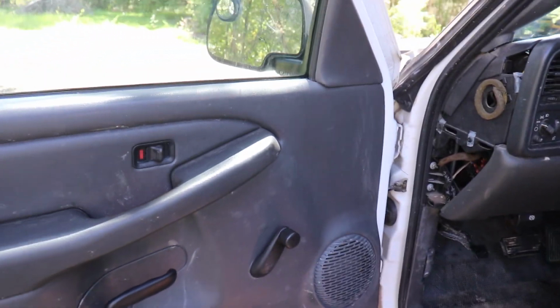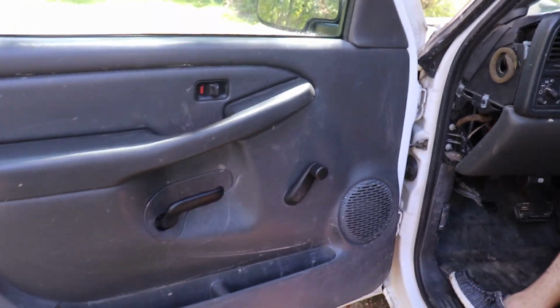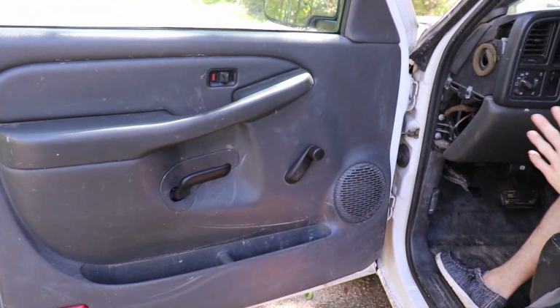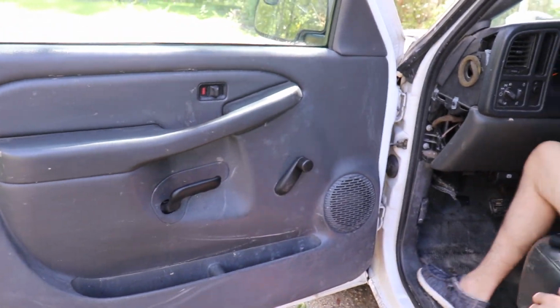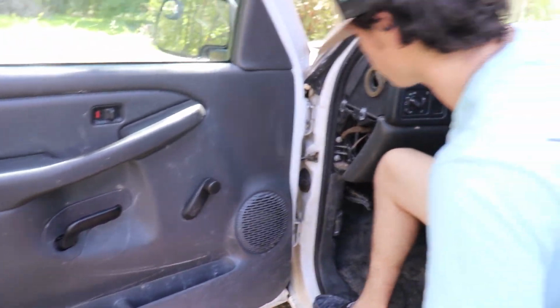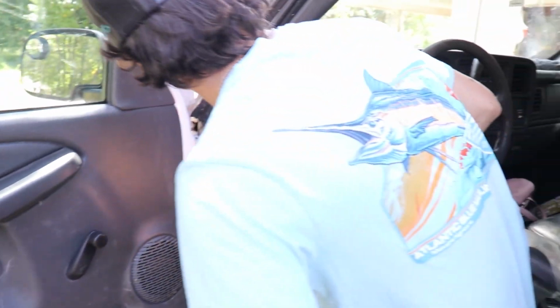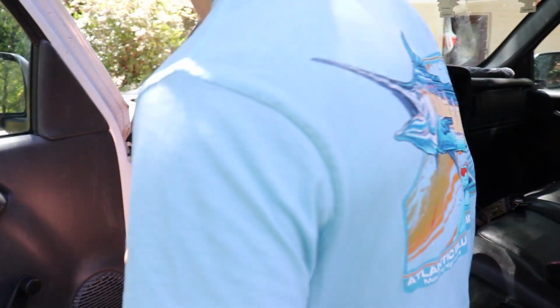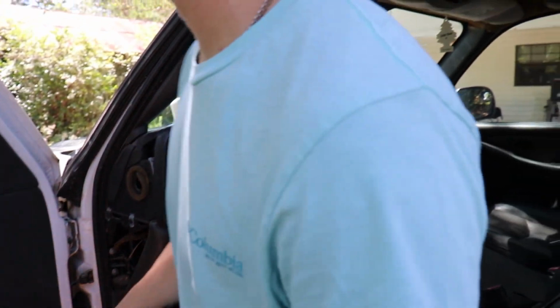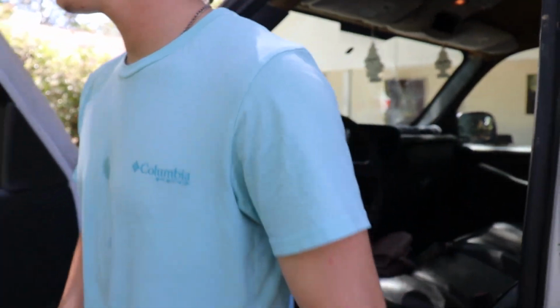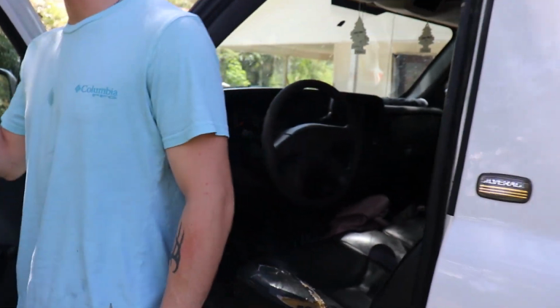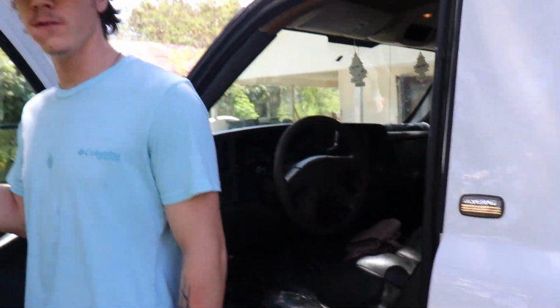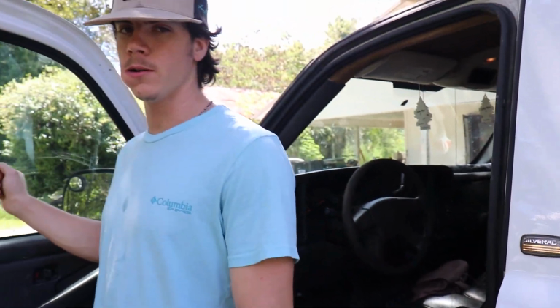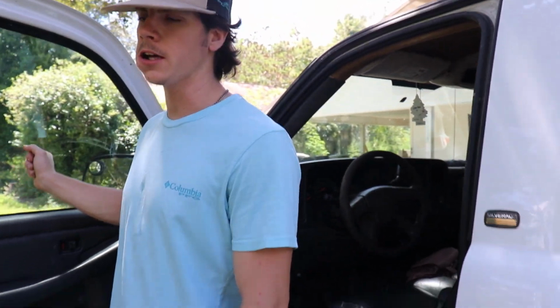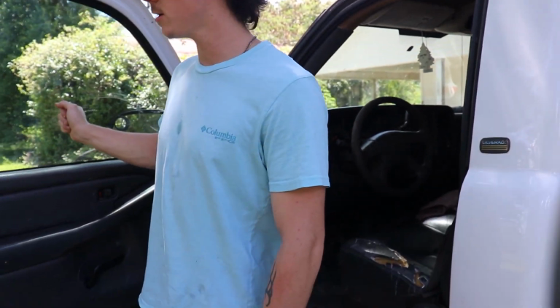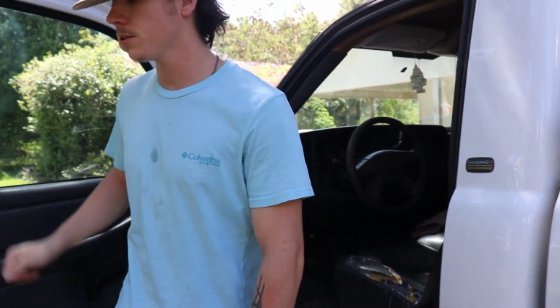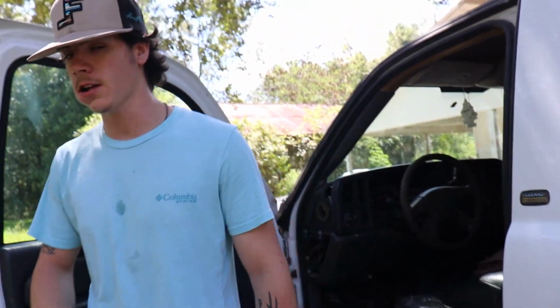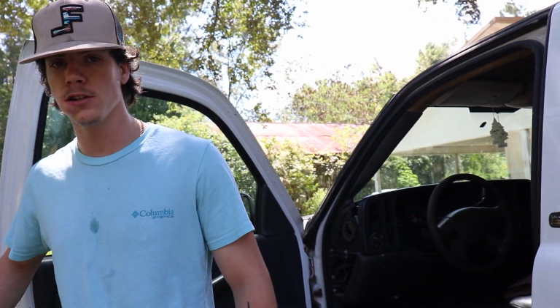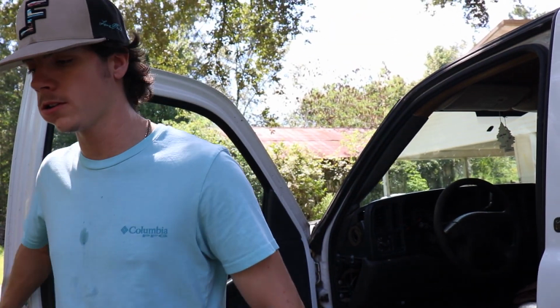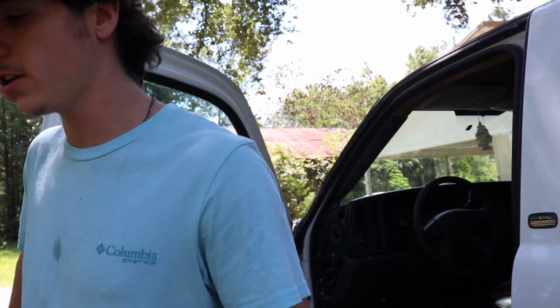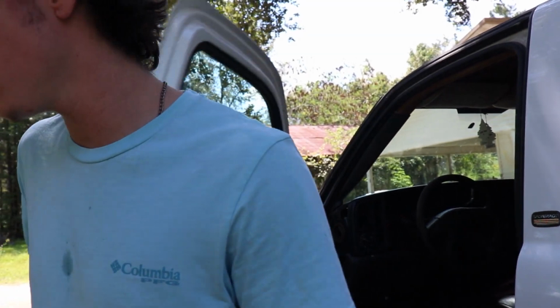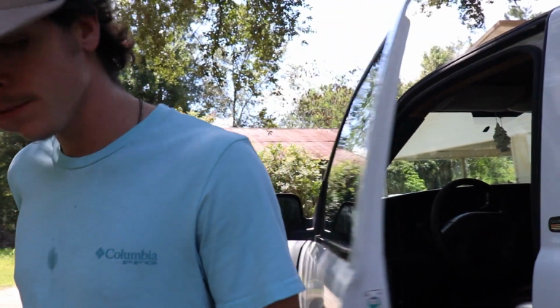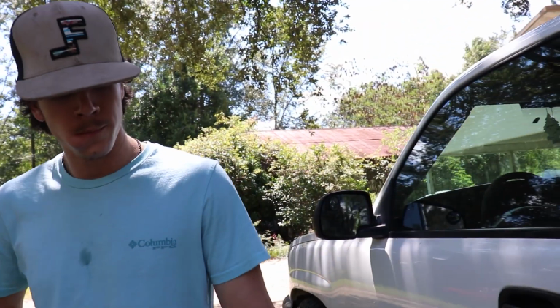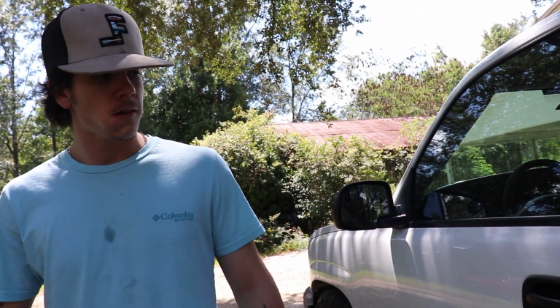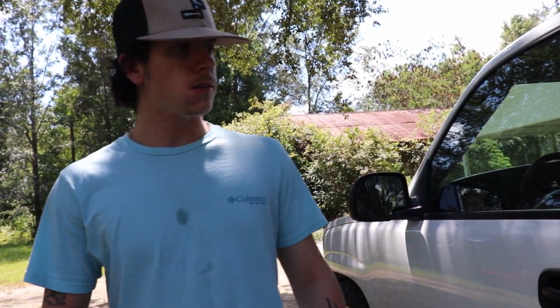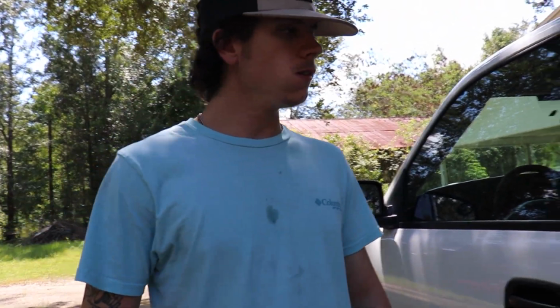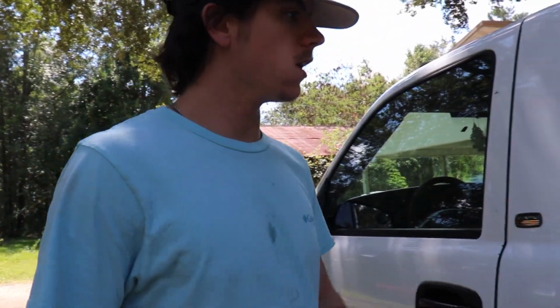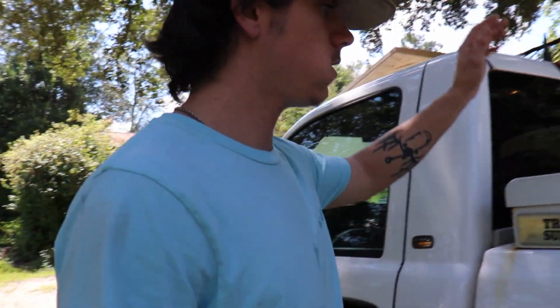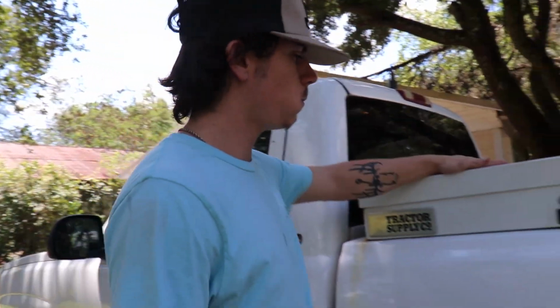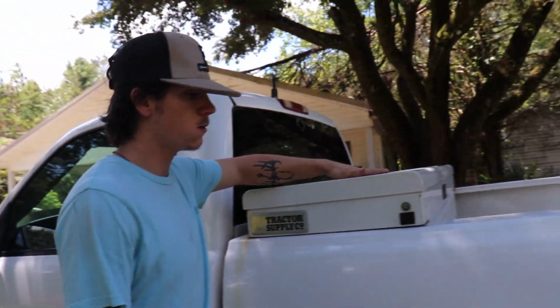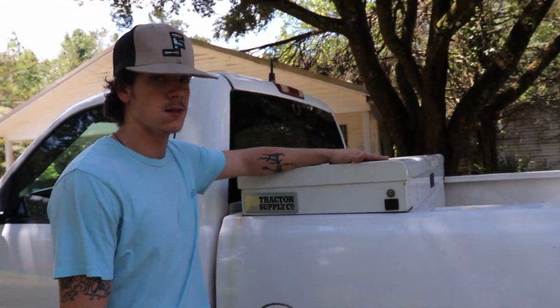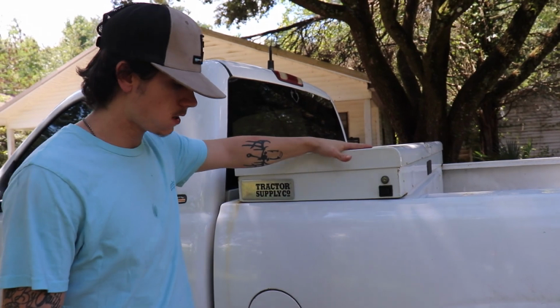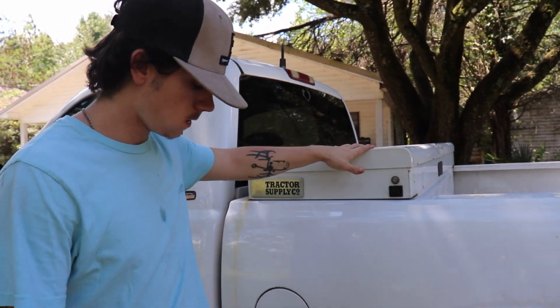I'll probably change that out eventually. We're still fishbowling — I ain't had time to put any tint in. I literally just bought the truck yesterday. Got a nice toolbox on there that's probably gonna come out.